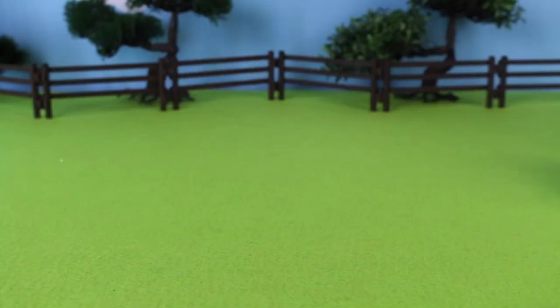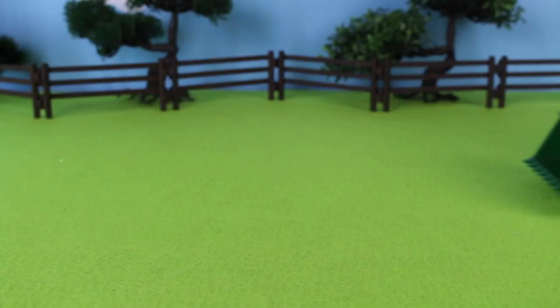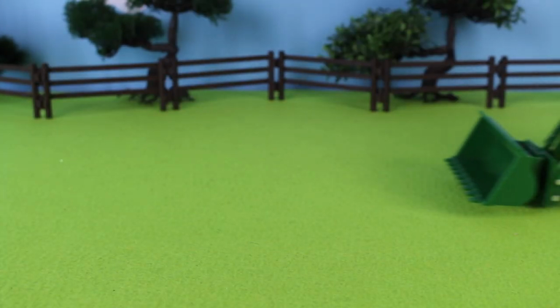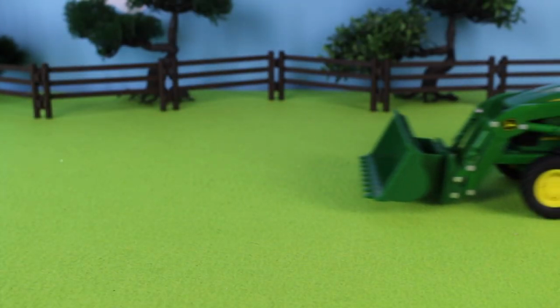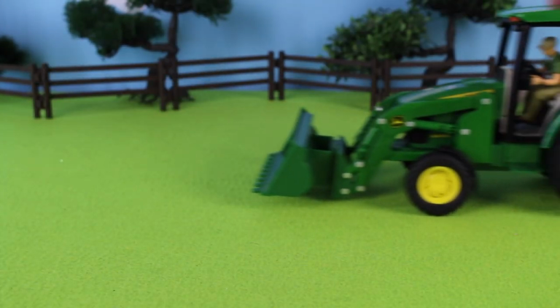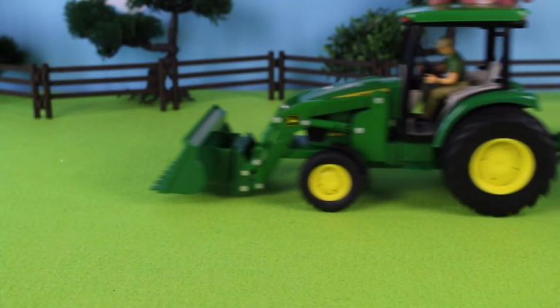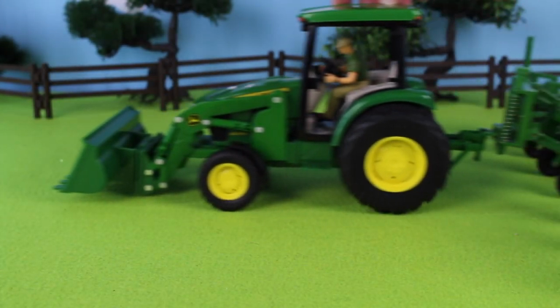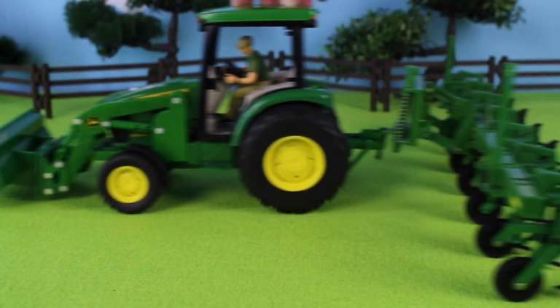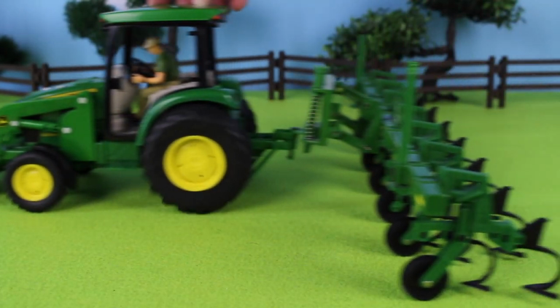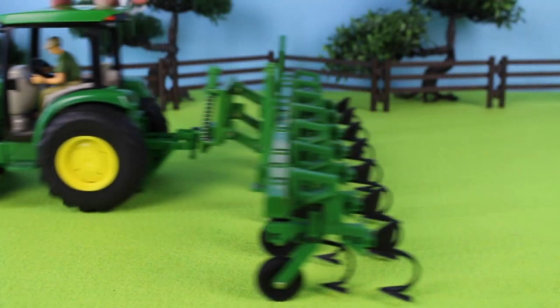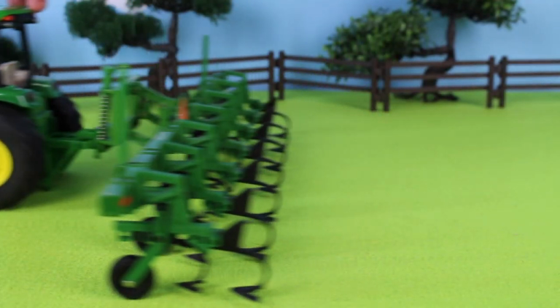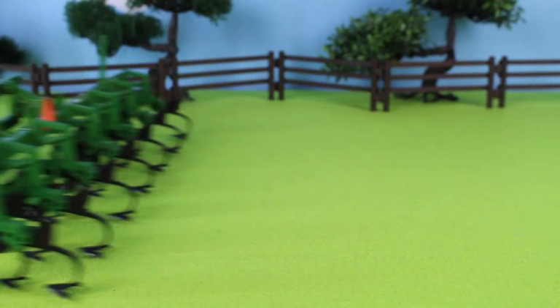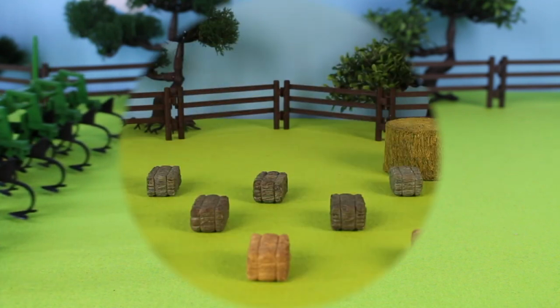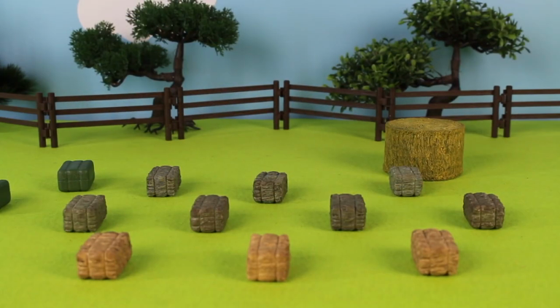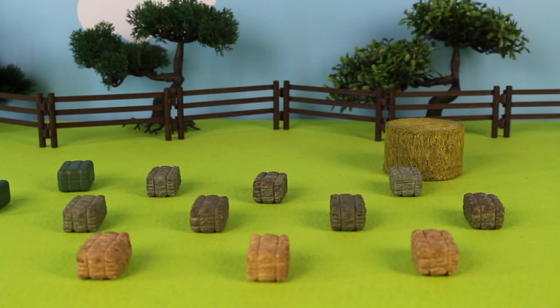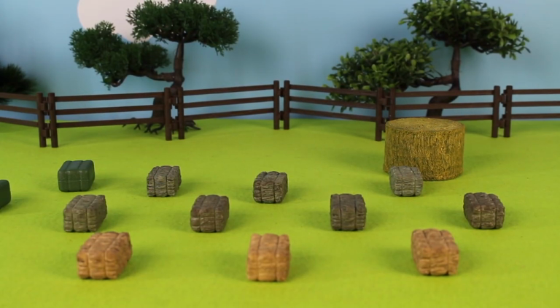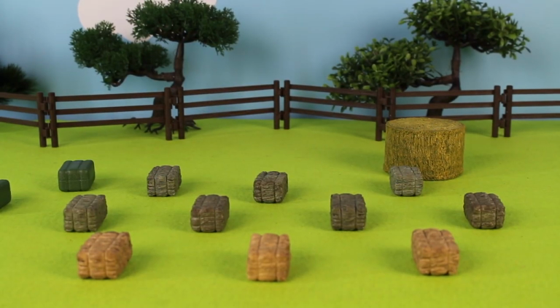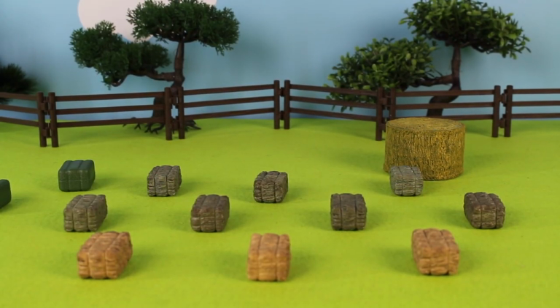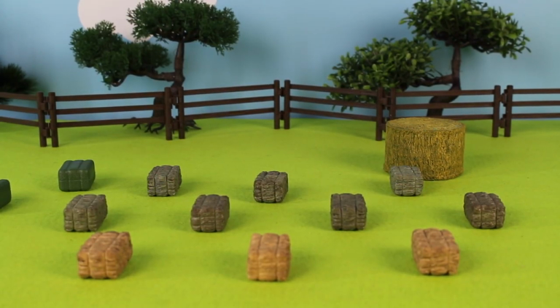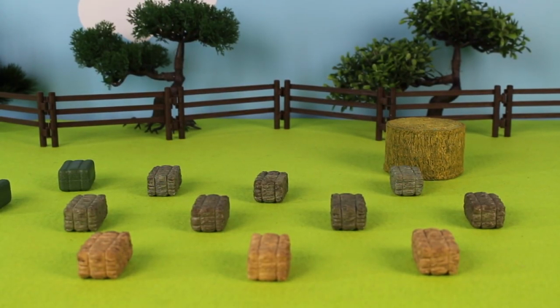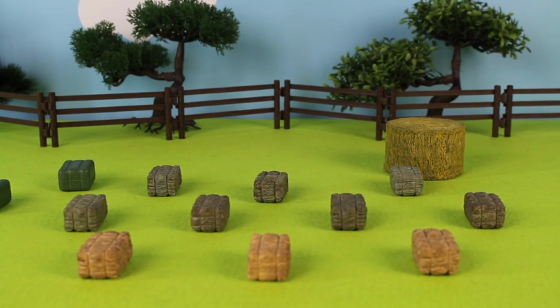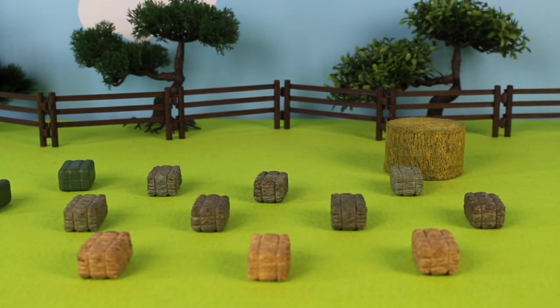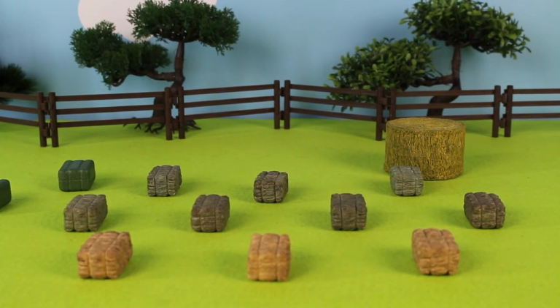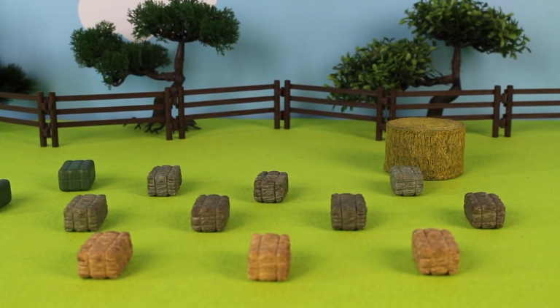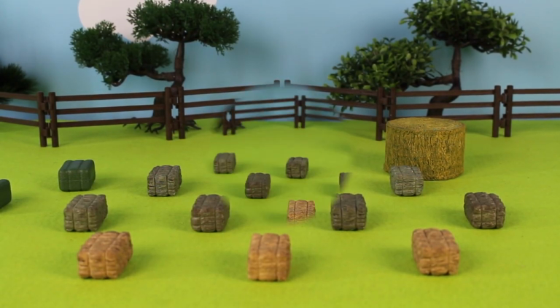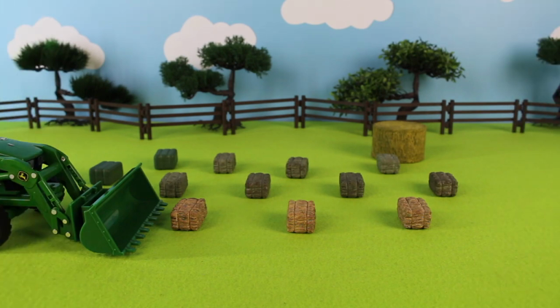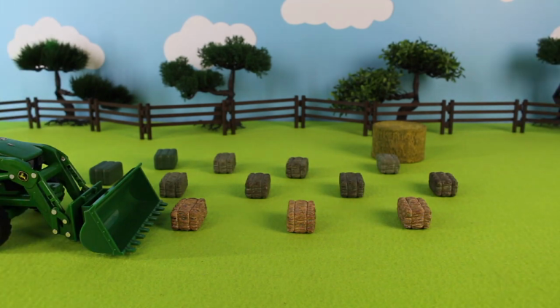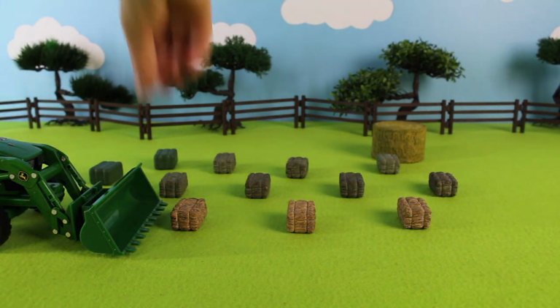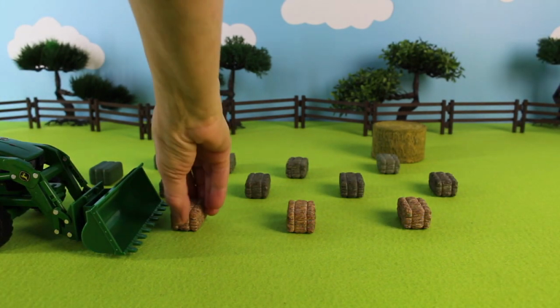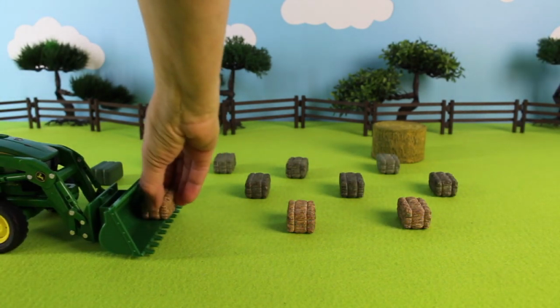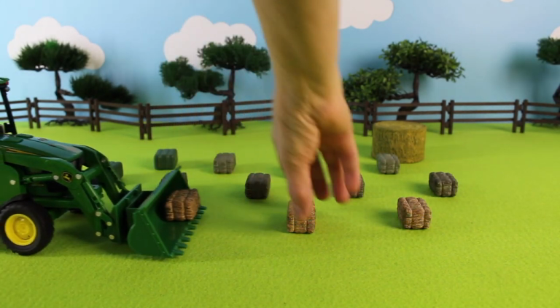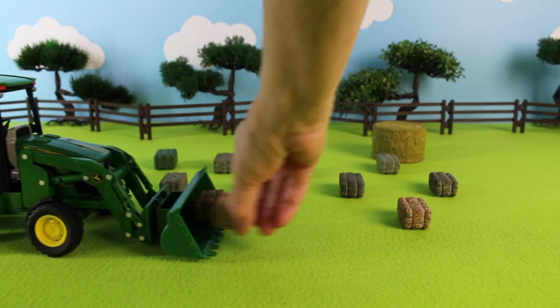He wakes up early in the morning to get the job done. The farmer has made his hay bales and they're out in the field, and now he needs to collect them. The farmer is scooping up his bales of hay.